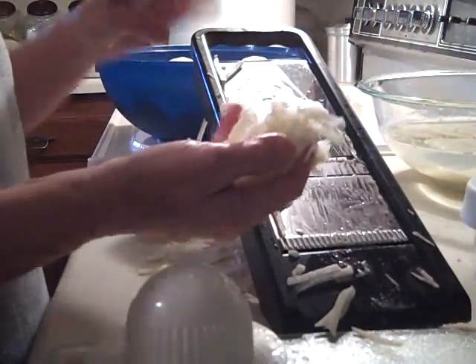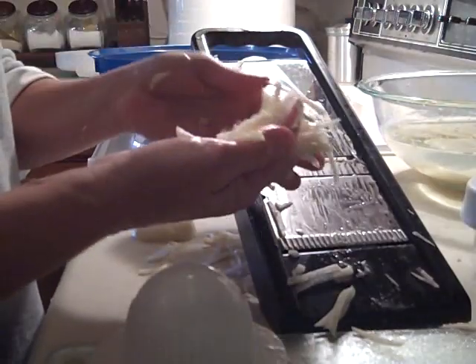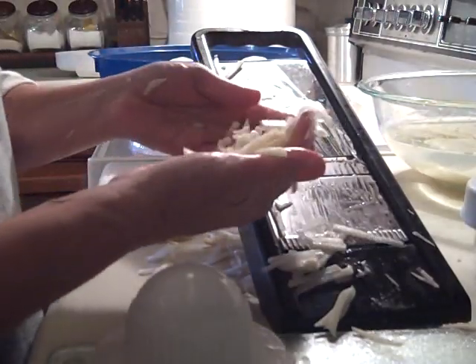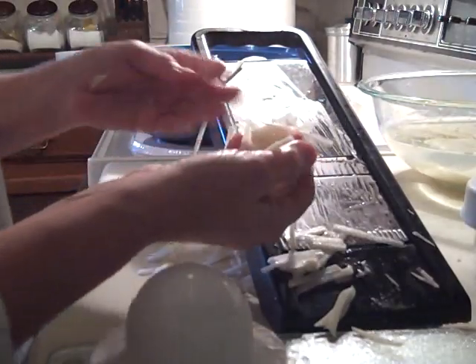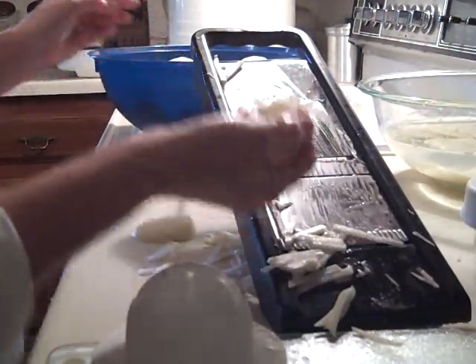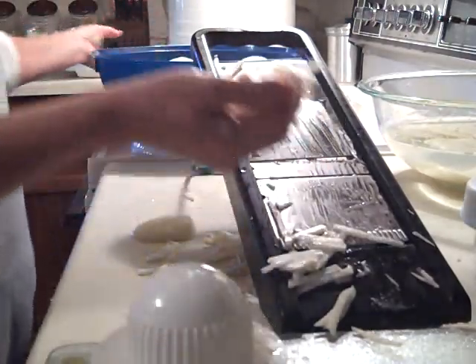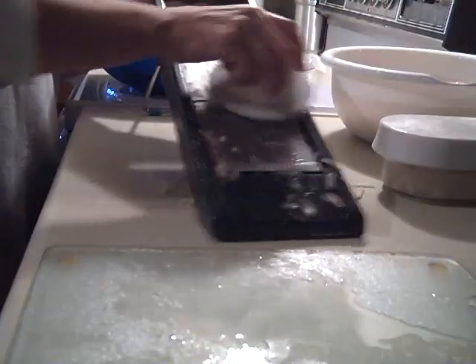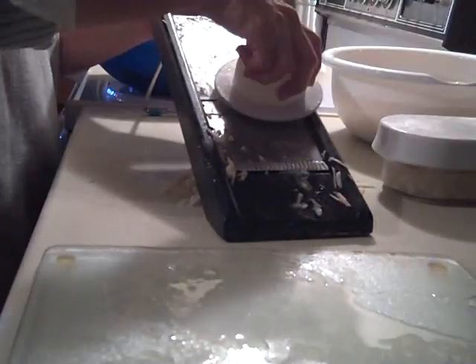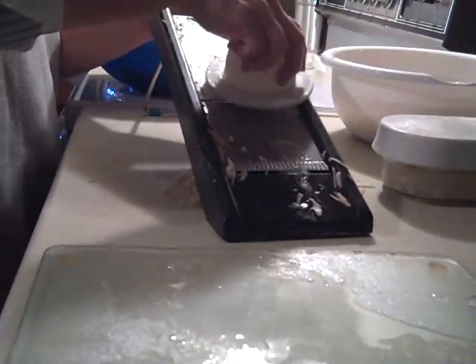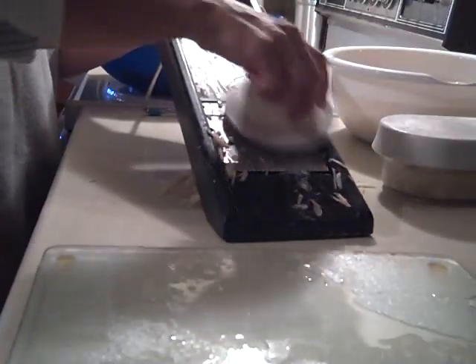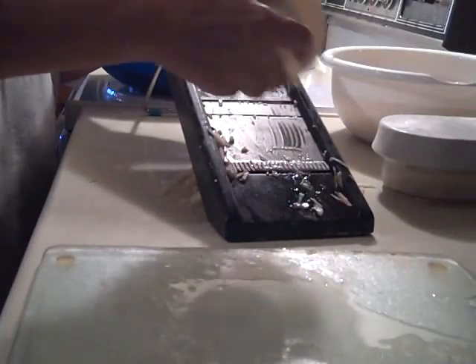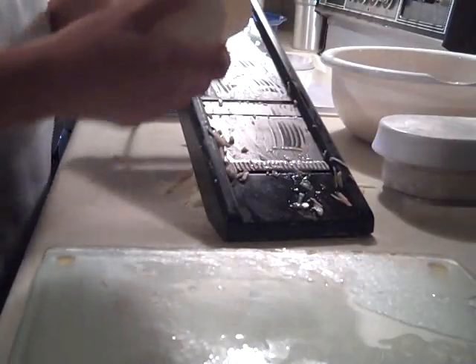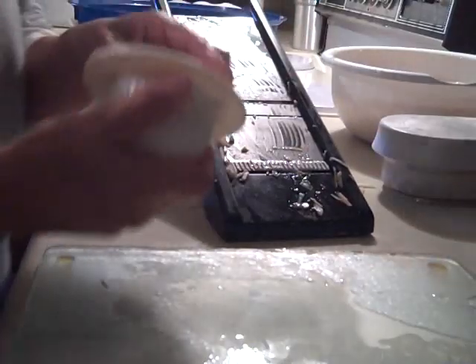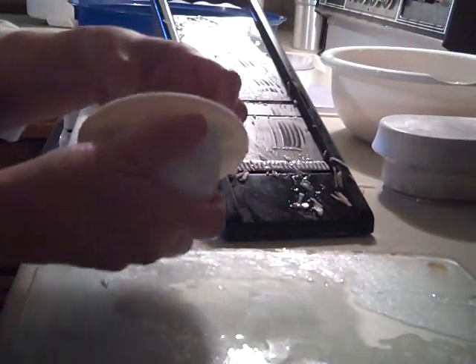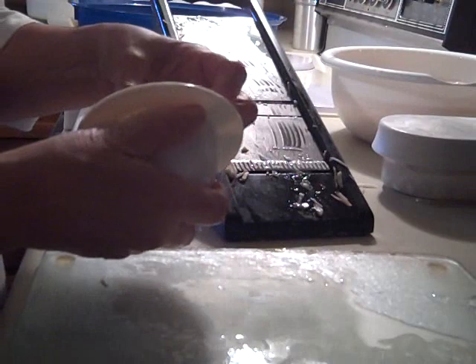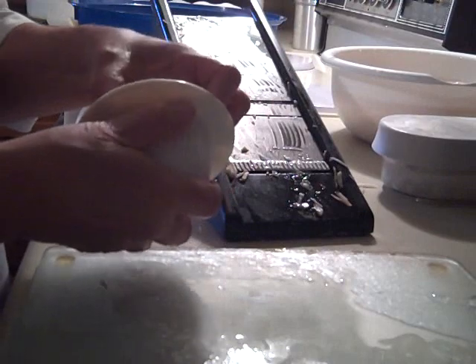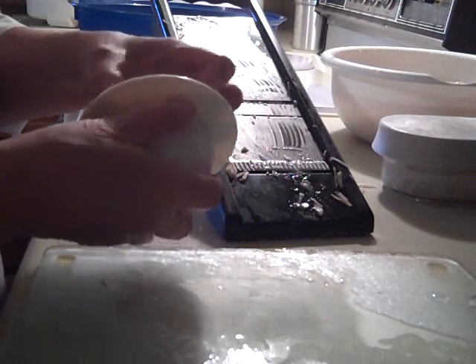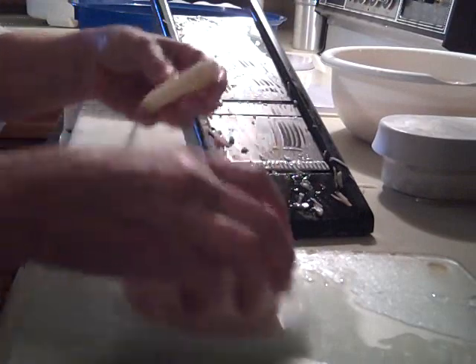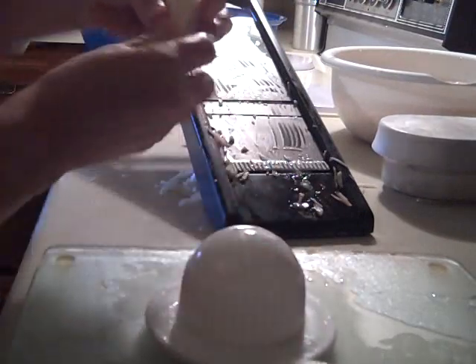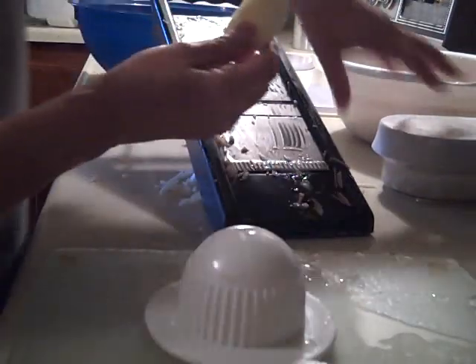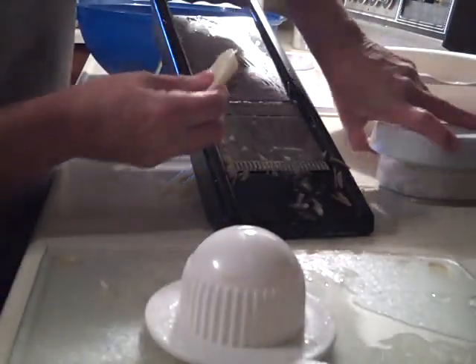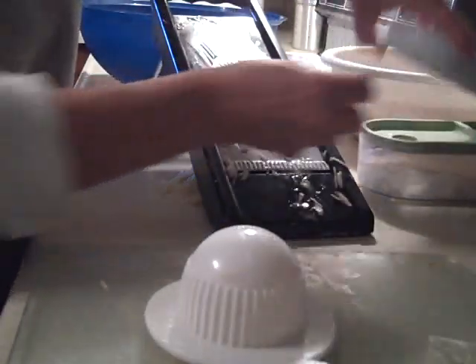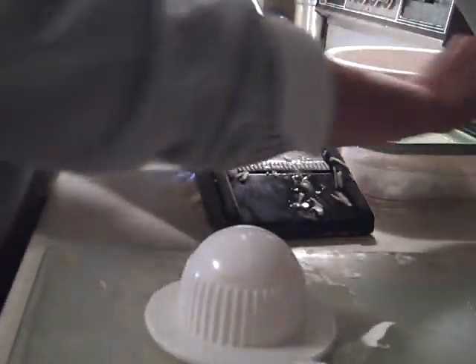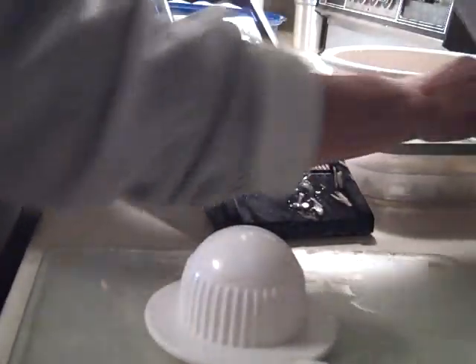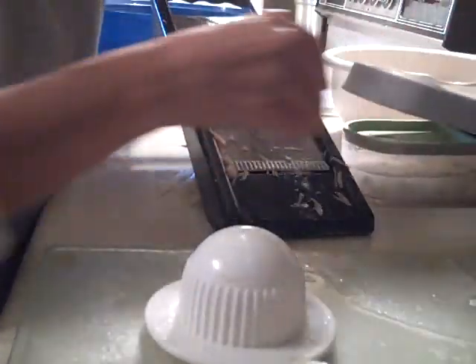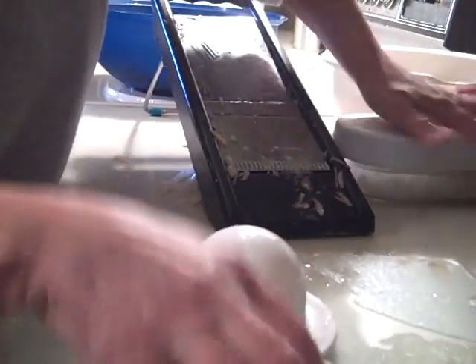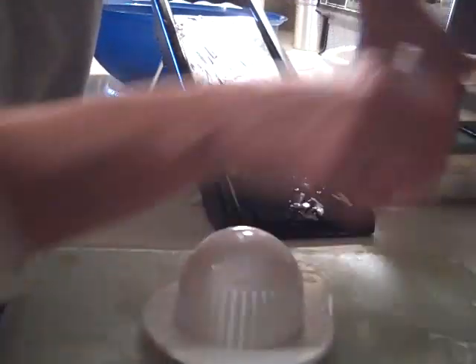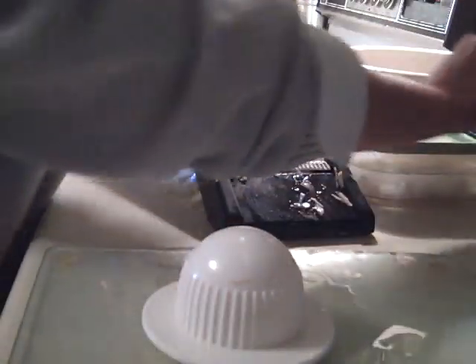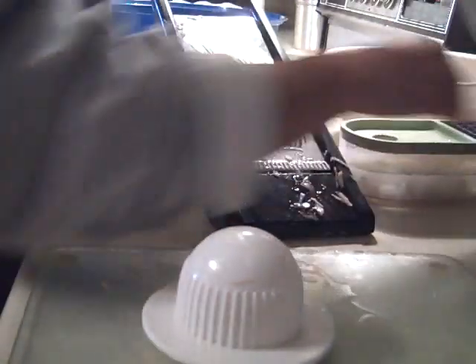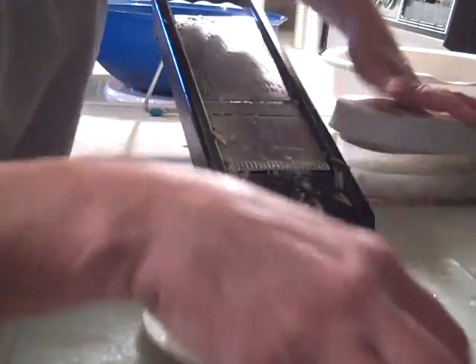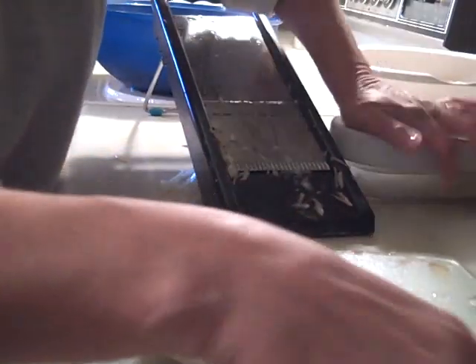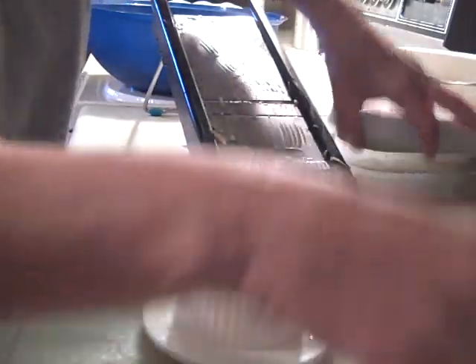Here are the hash brown strips. I put the scraps in the chop wizard and turn those pieces into dices. I have water in the chop wizard to keep the potatoes from browning.